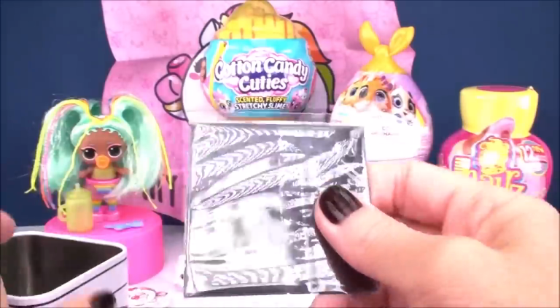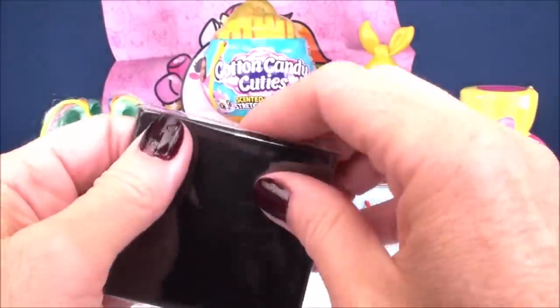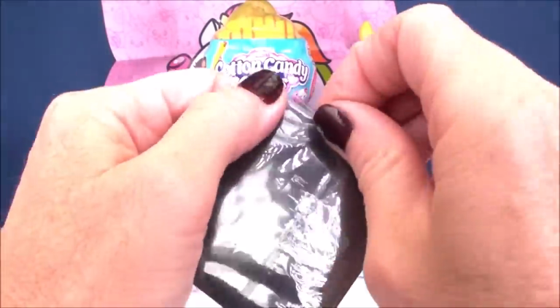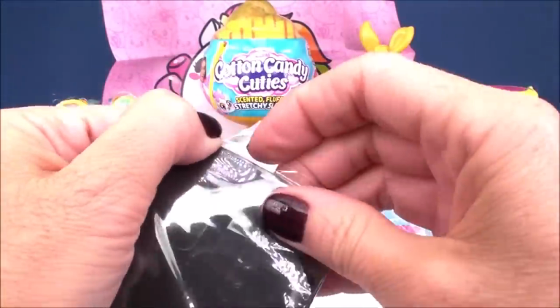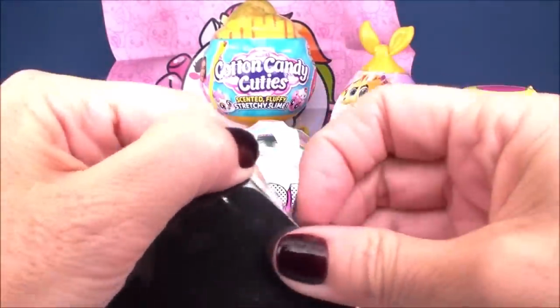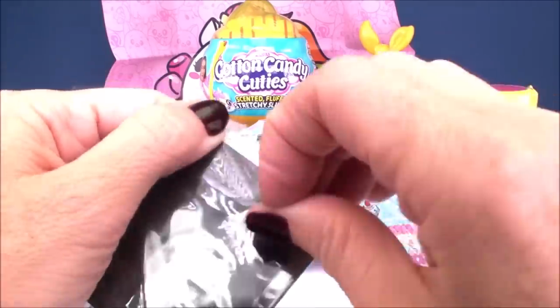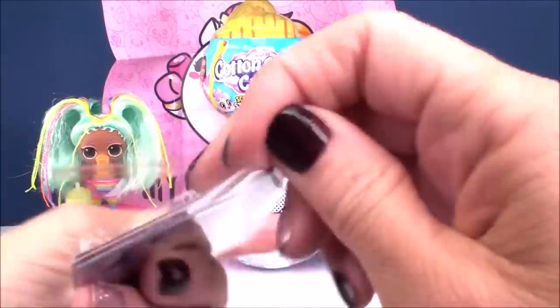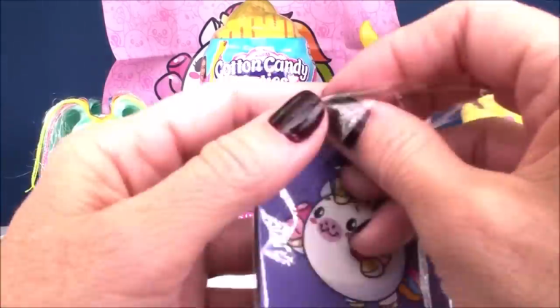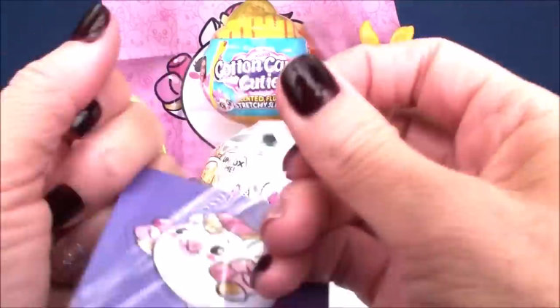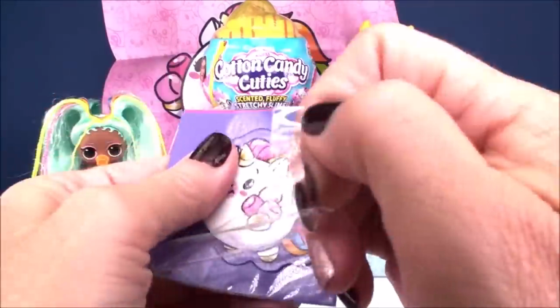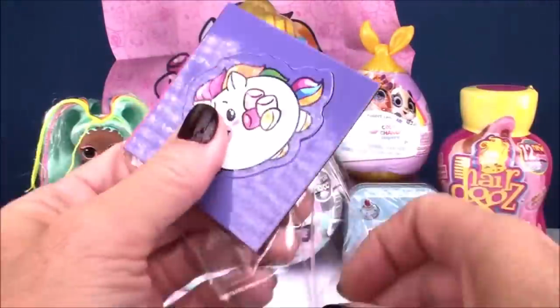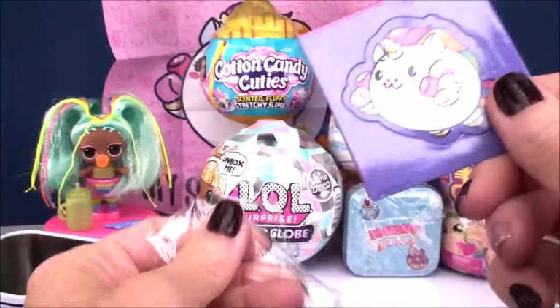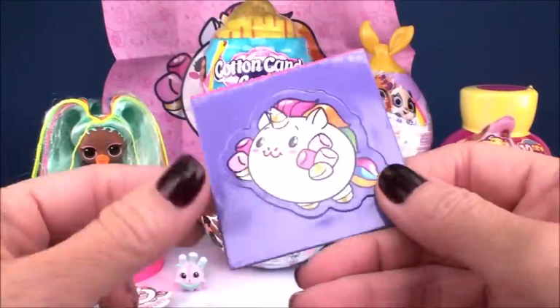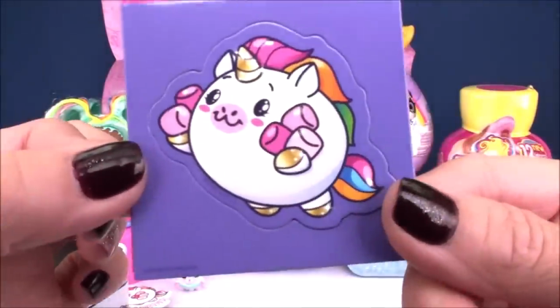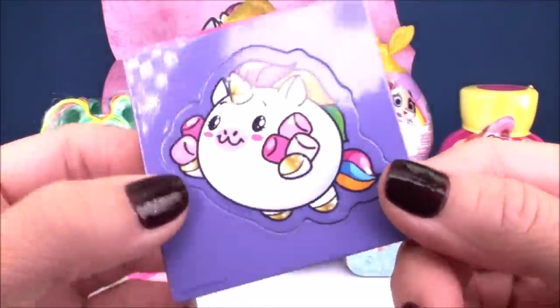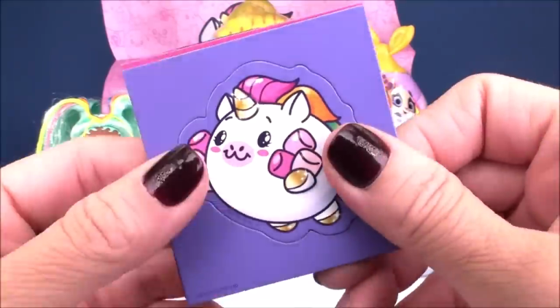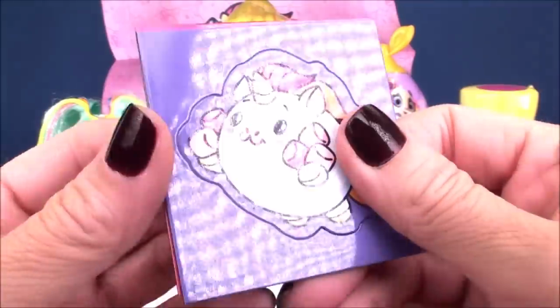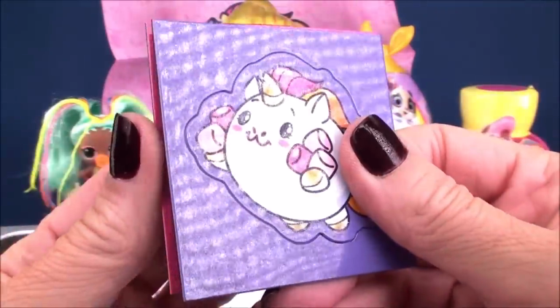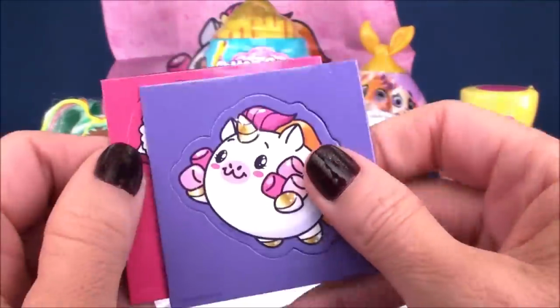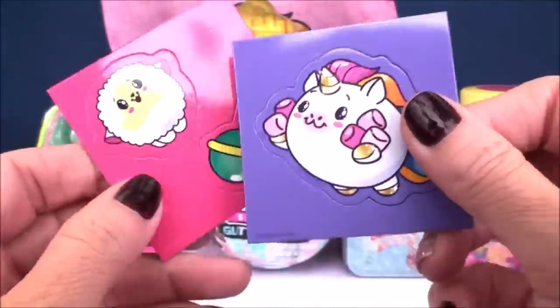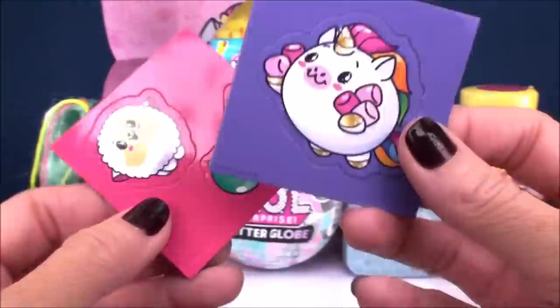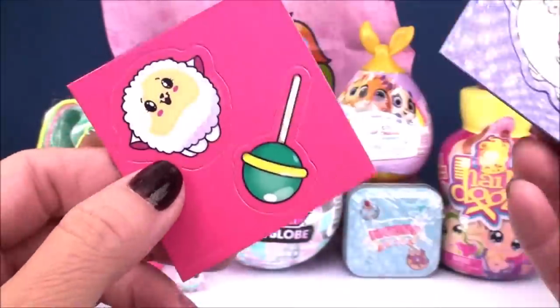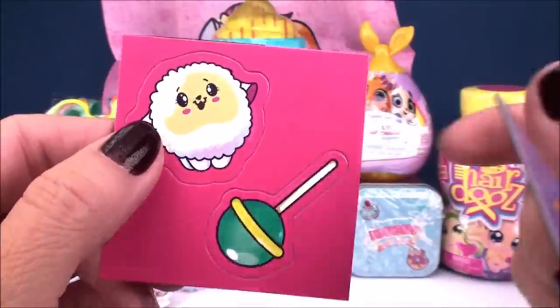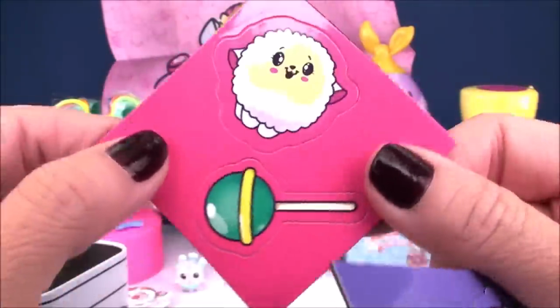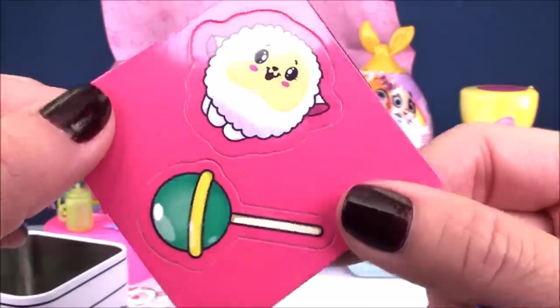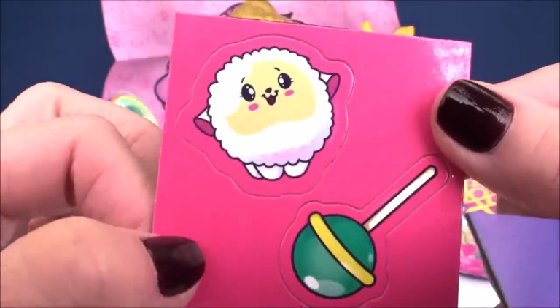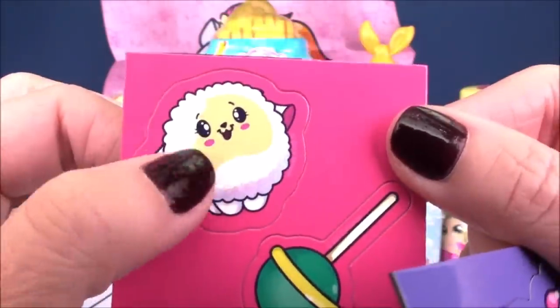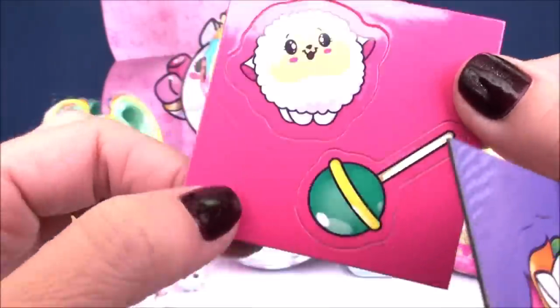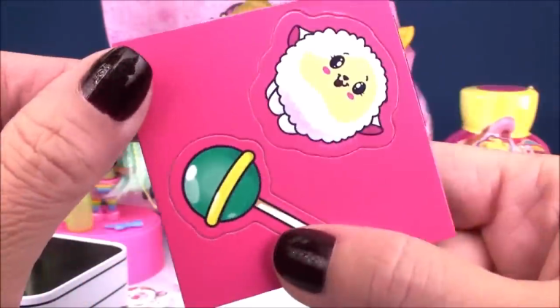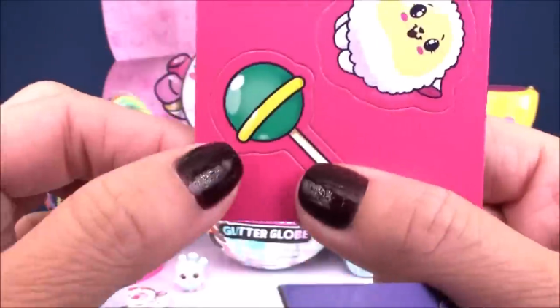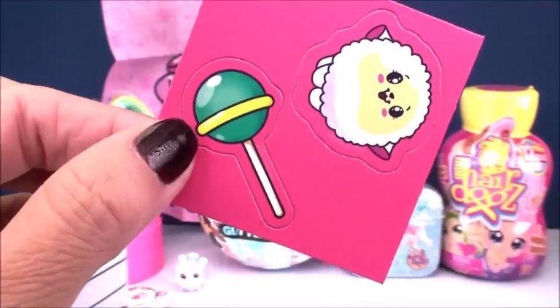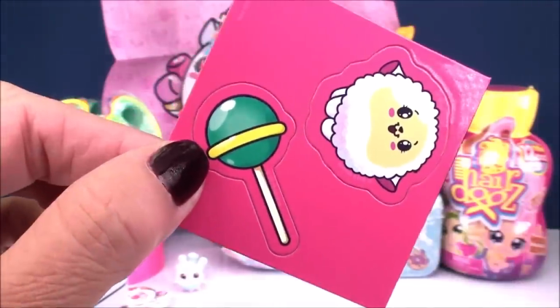We also get two magnet cards and these are super, super nice. Look how beautiful — isn't that gorgeous? Super bright, super colorful, looks super pretty like hanging on your refrigerator. We got a little sheep and a super yummy lollipop.